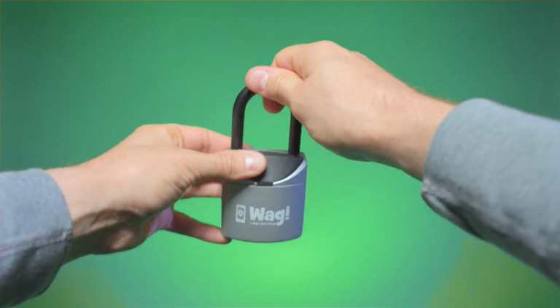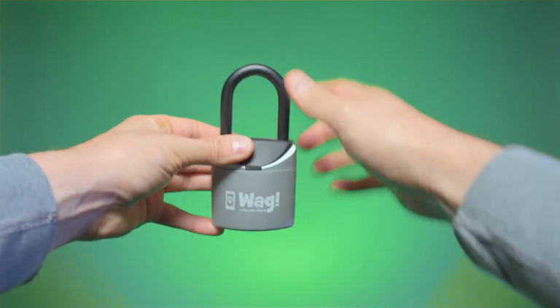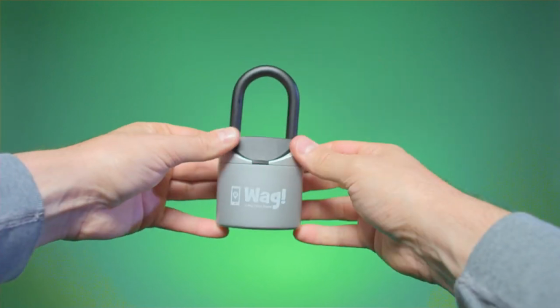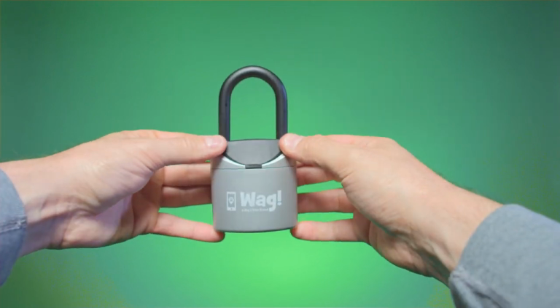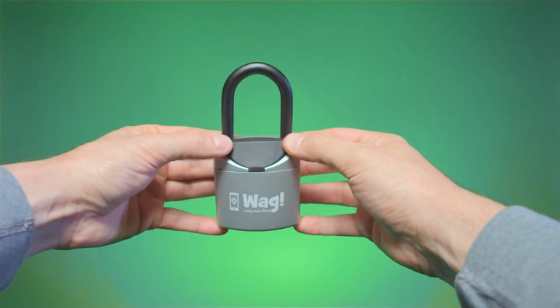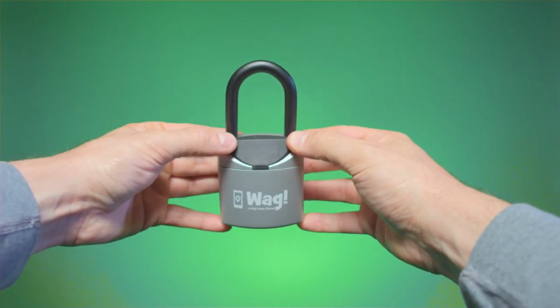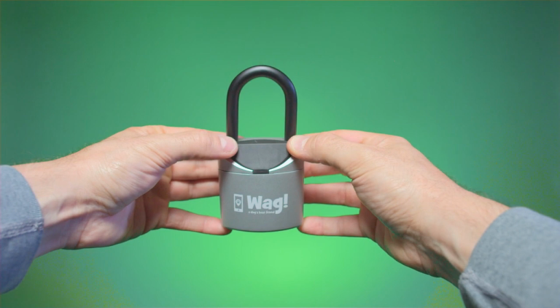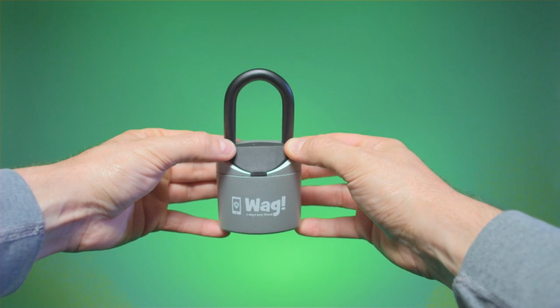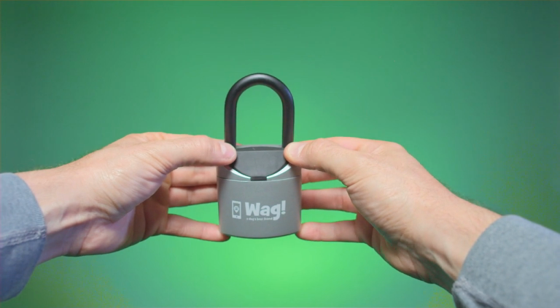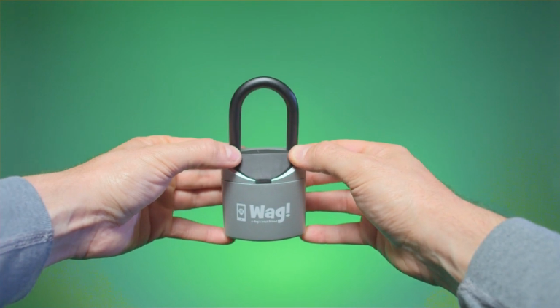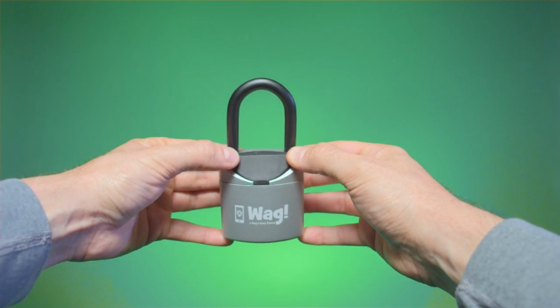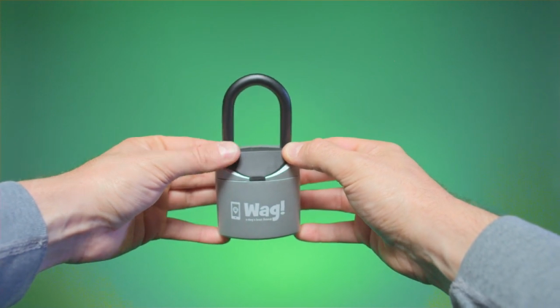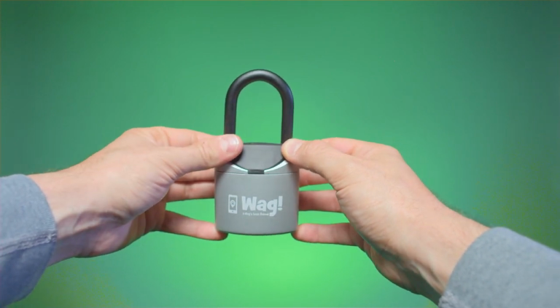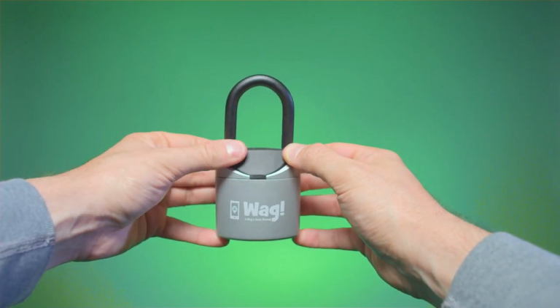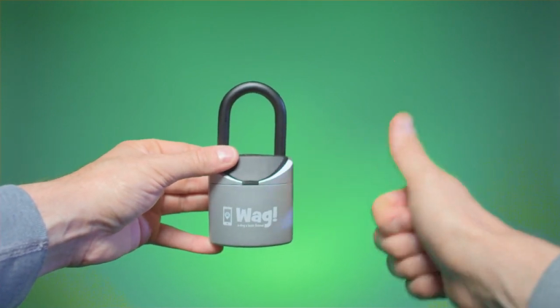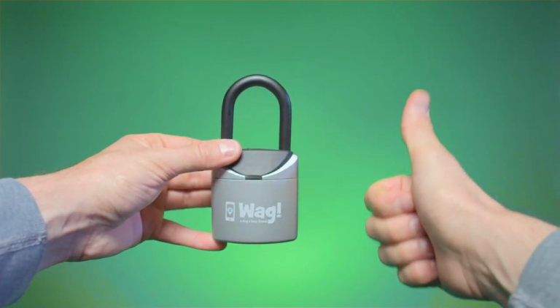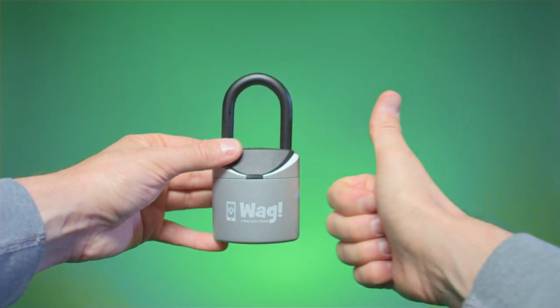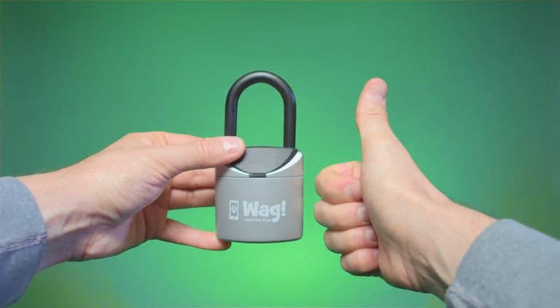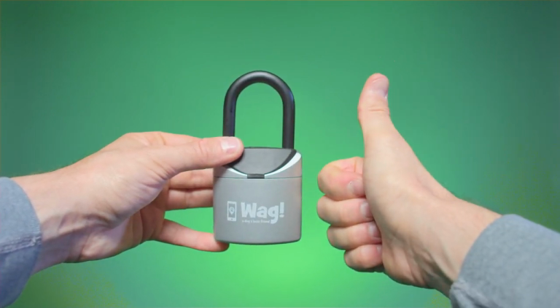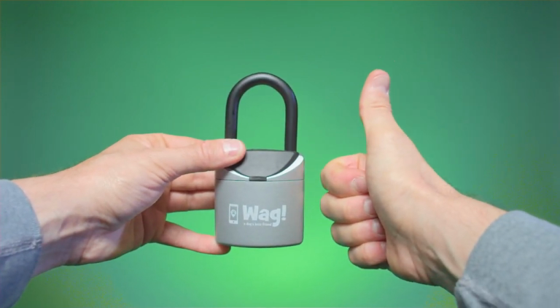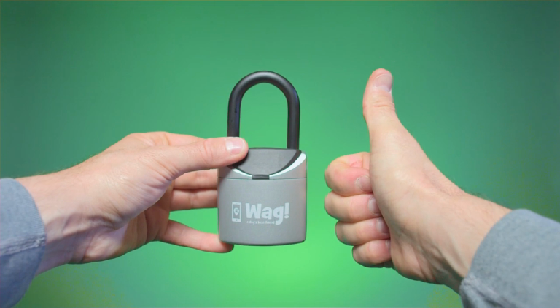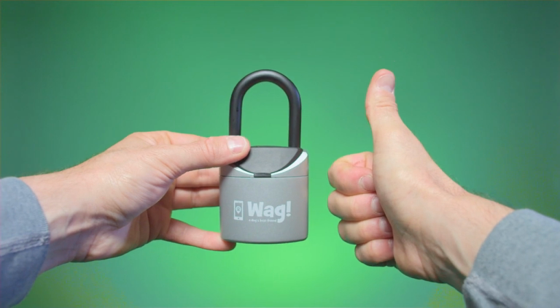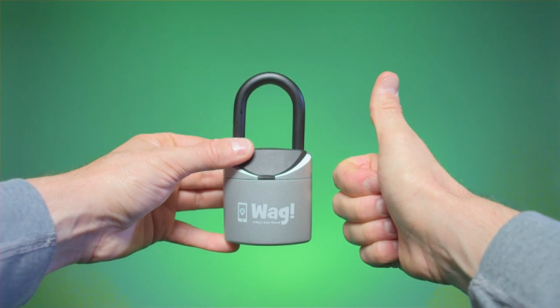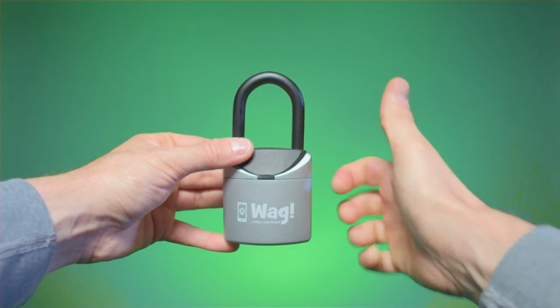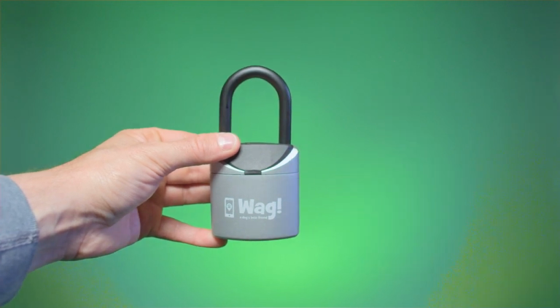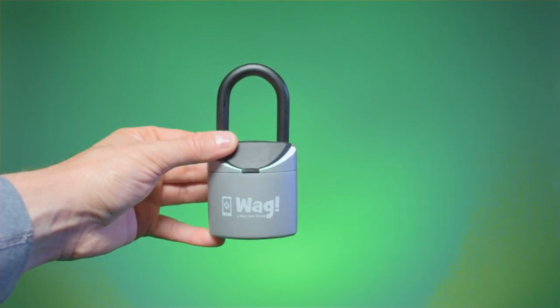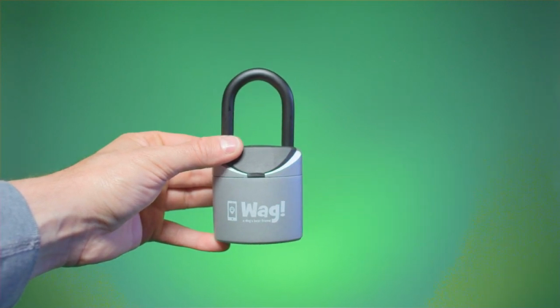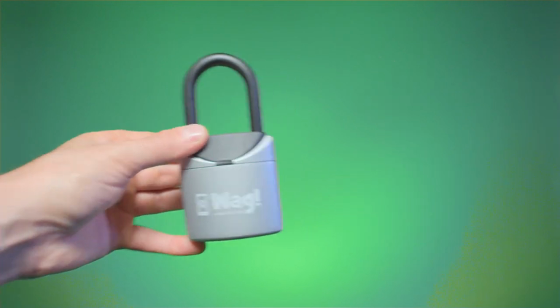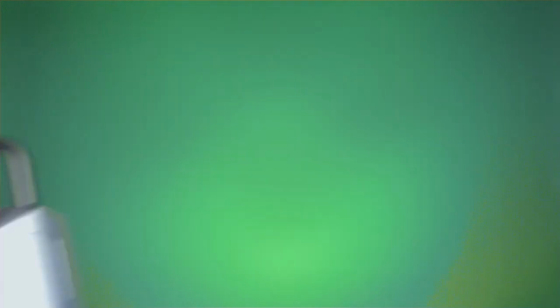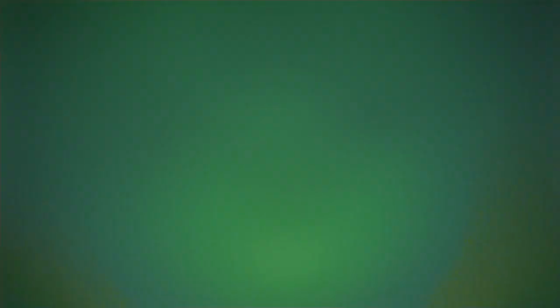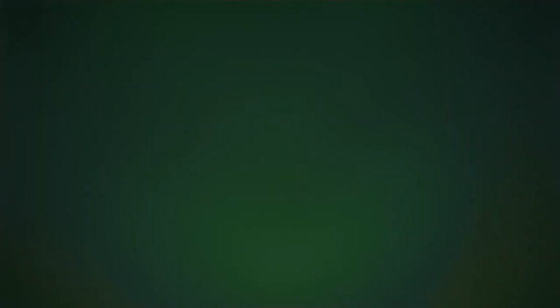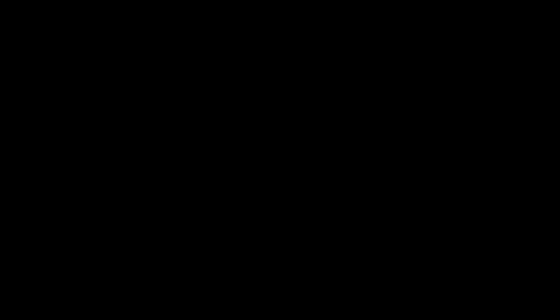Okay guys and gals, that's all you need to safely get started with us at WAG. Schedule a walk using your mobile device and let your WAG walker know where you put the lockbox in the how to get in section of the app.